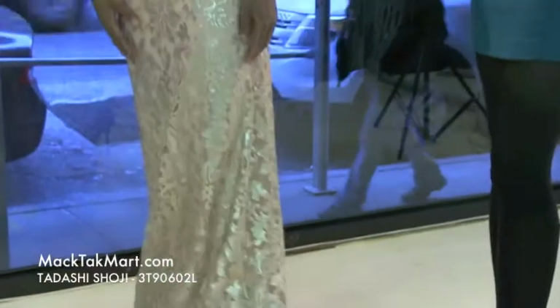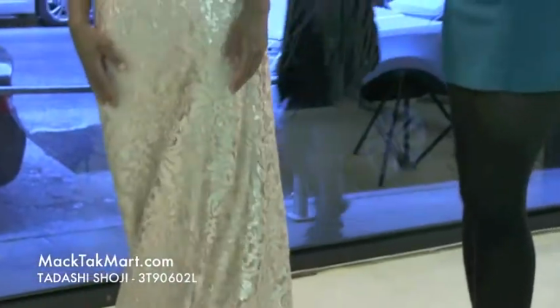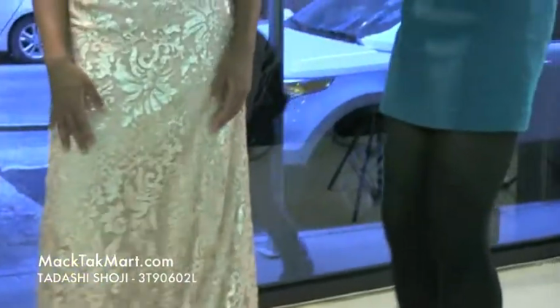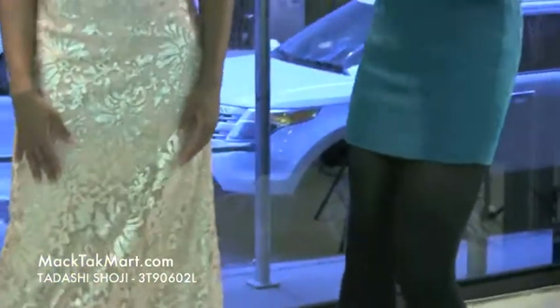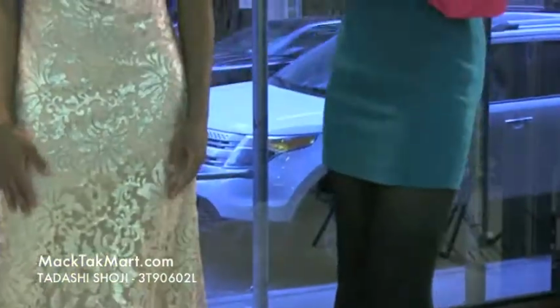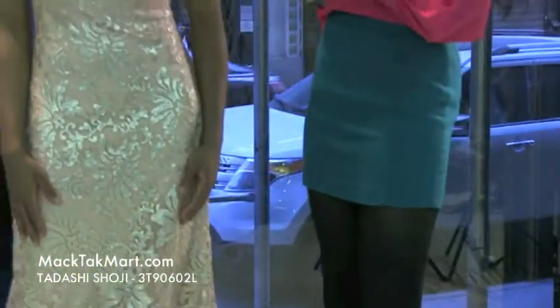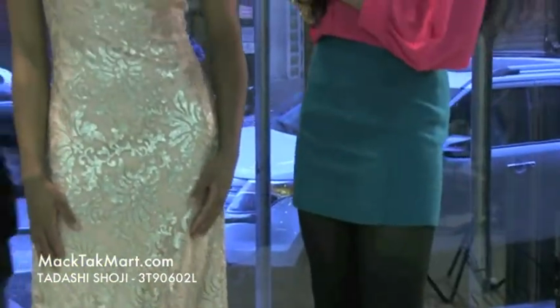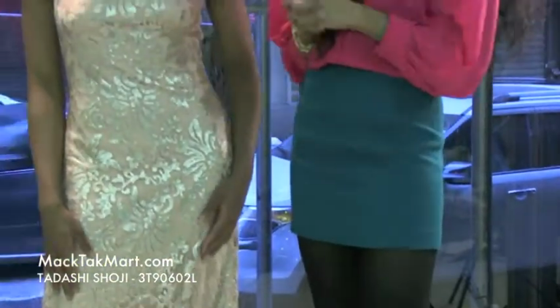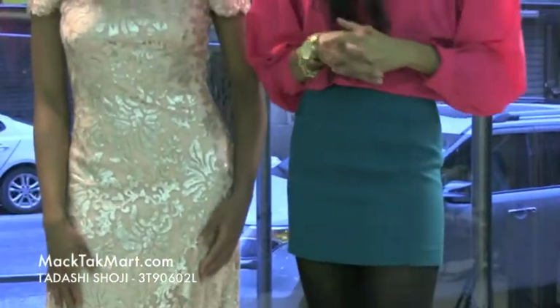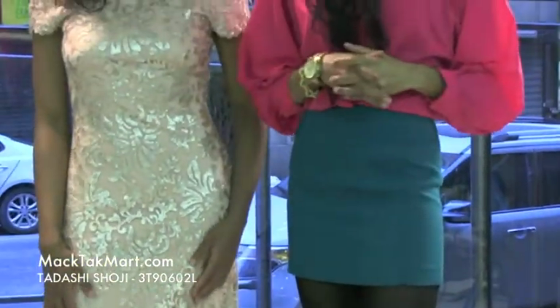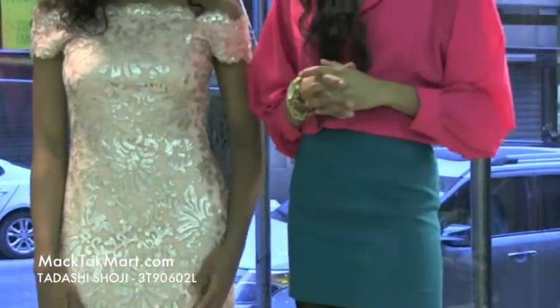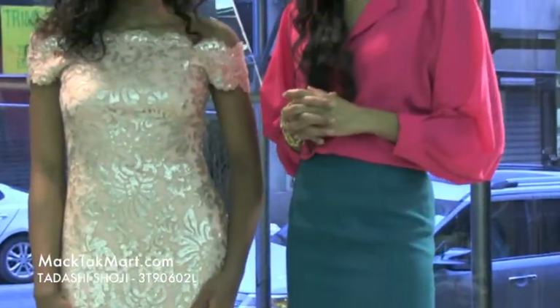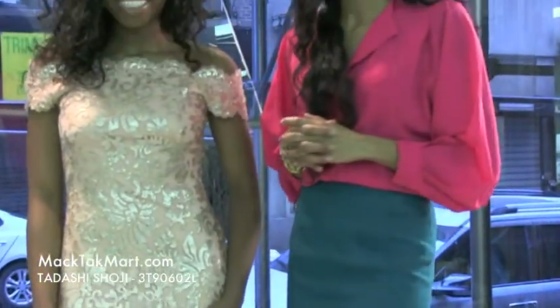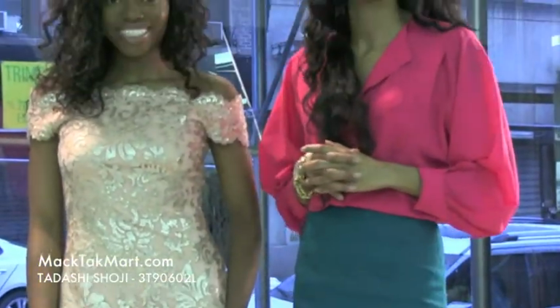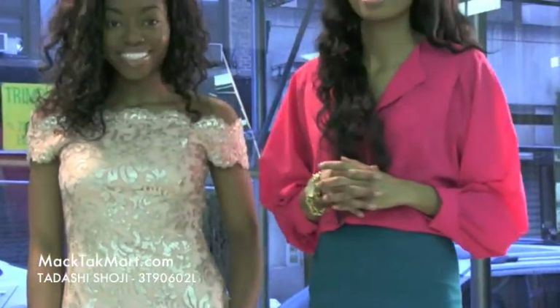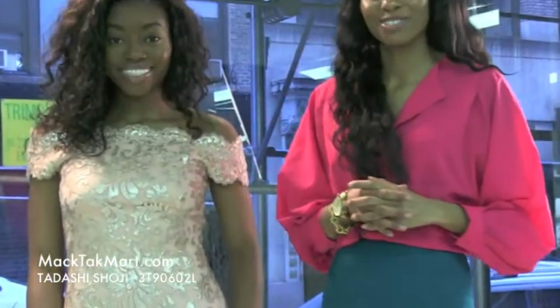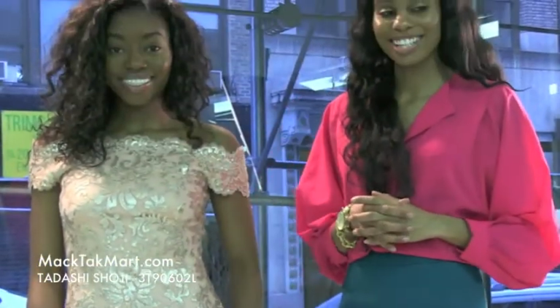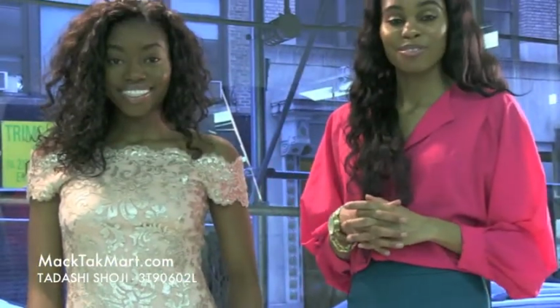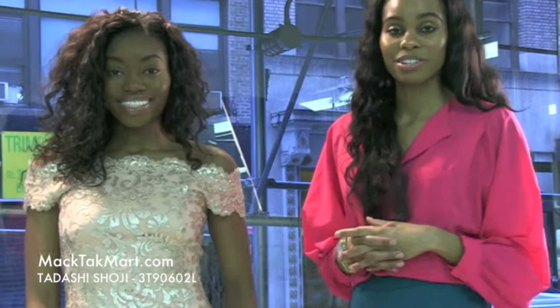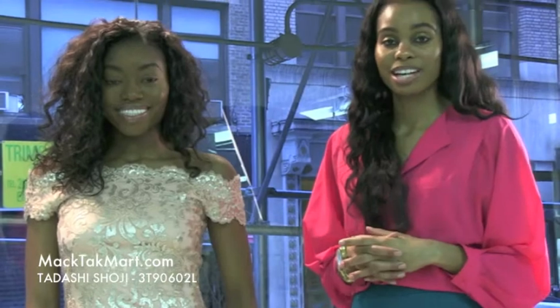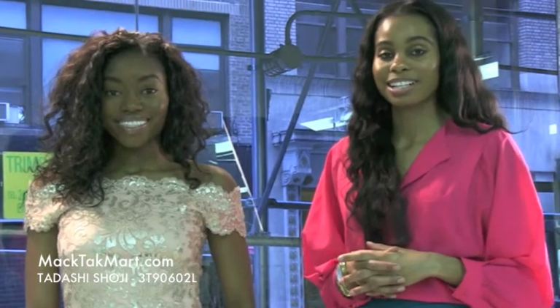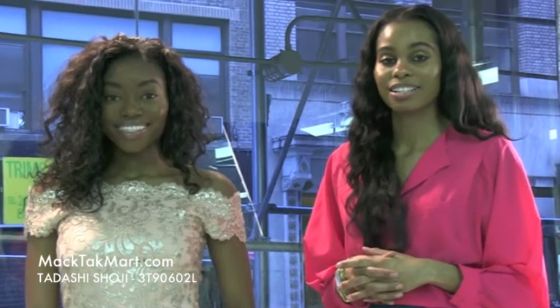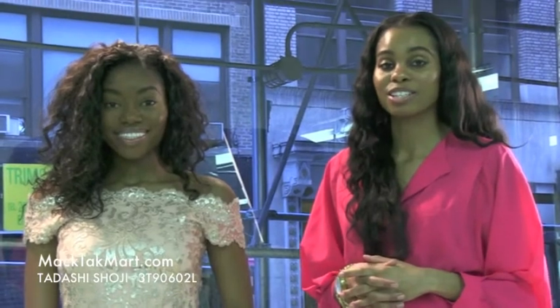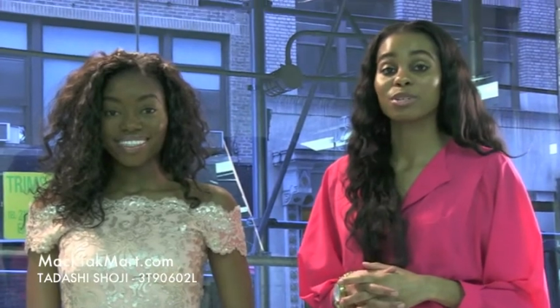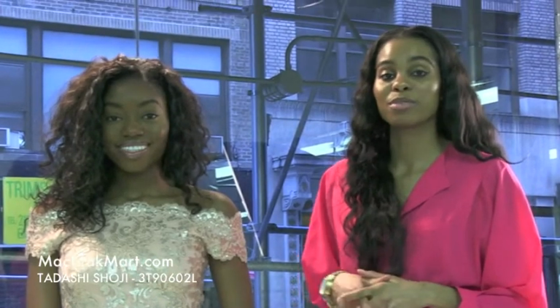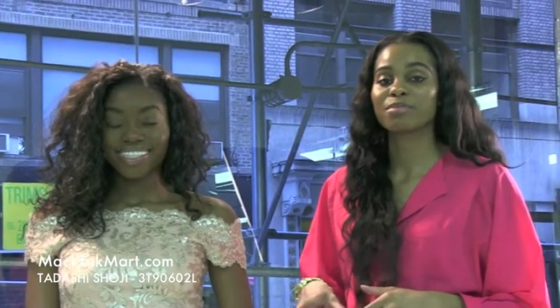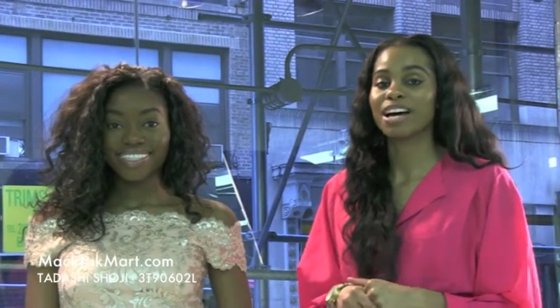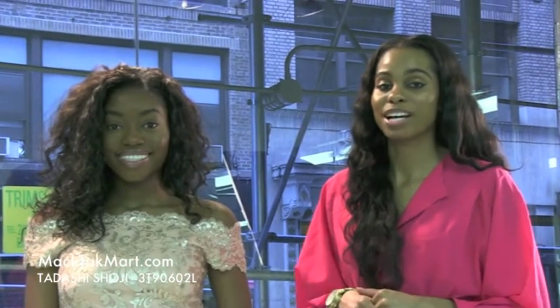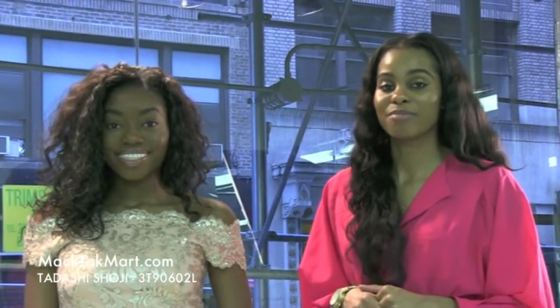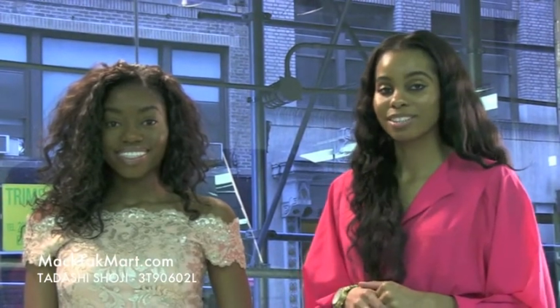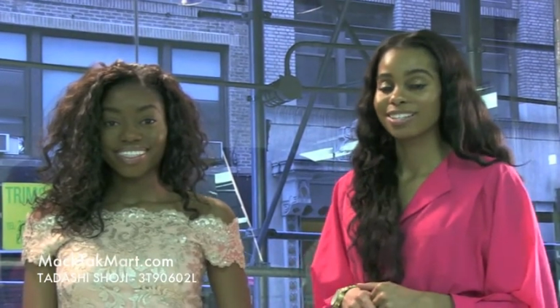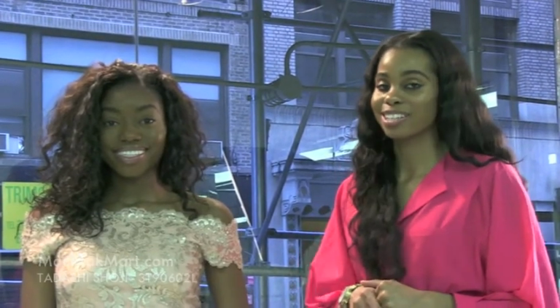If you have any questions in regards to how to wear, style, or accessorize this dress, feel free to contact us at www.mechteckmart.com.